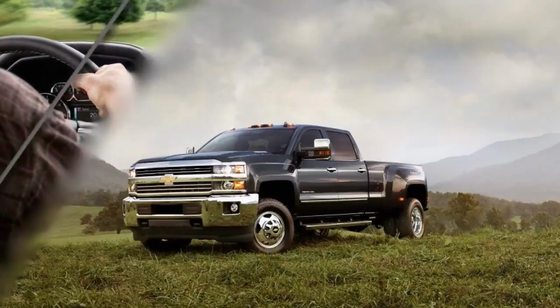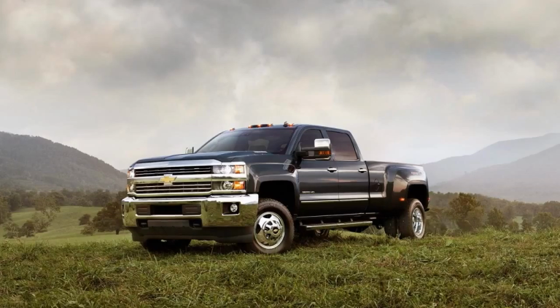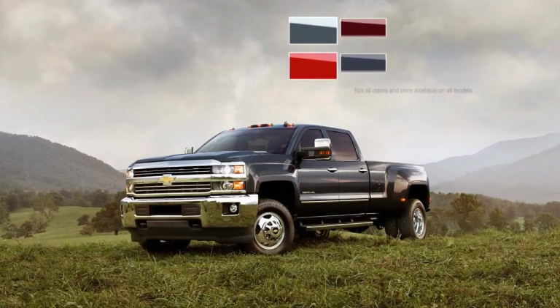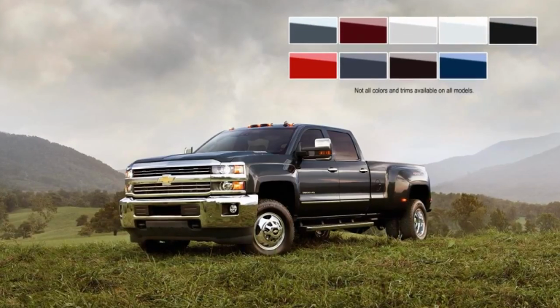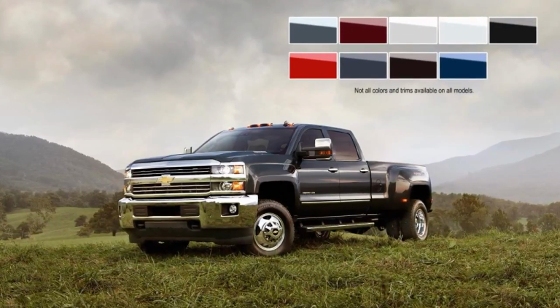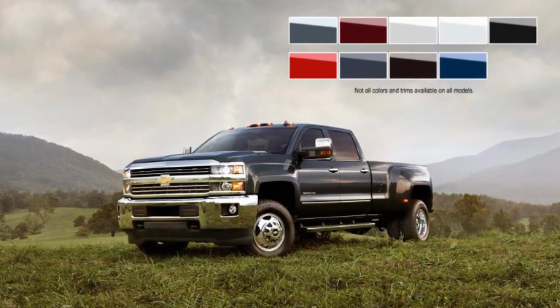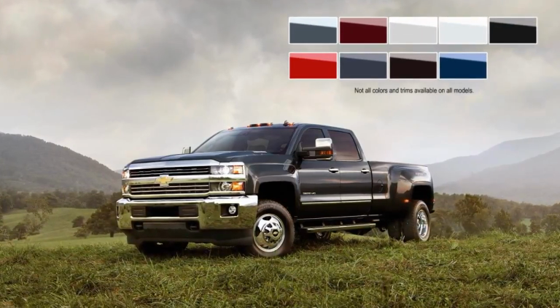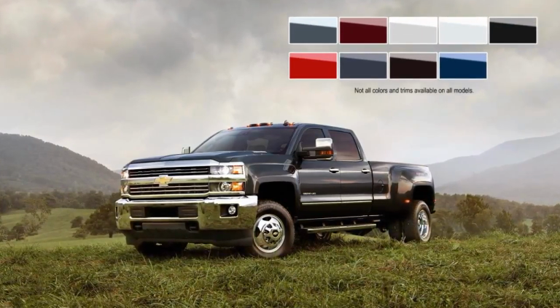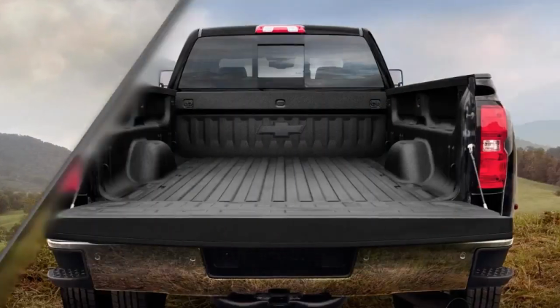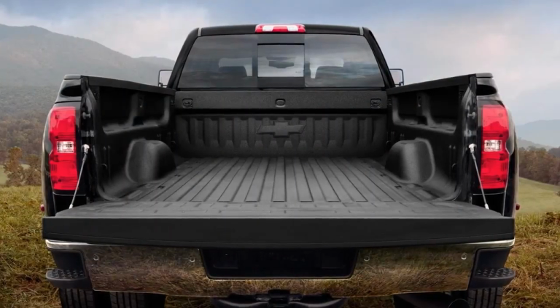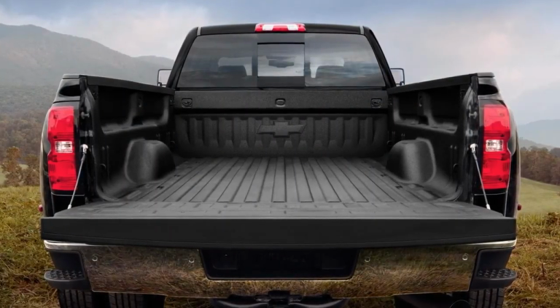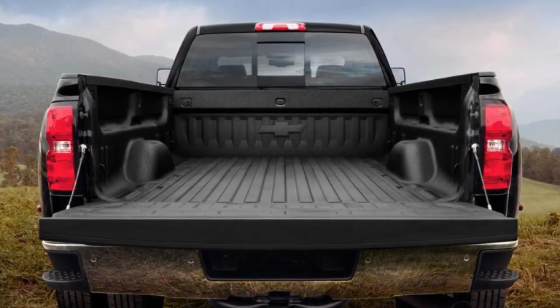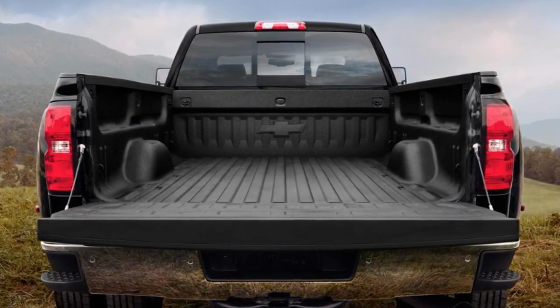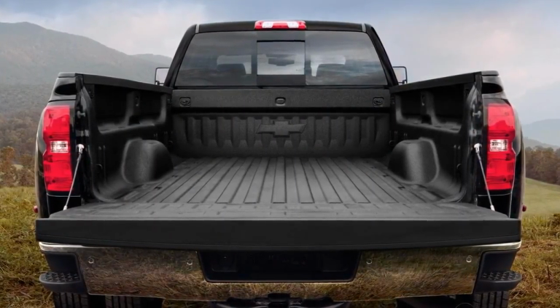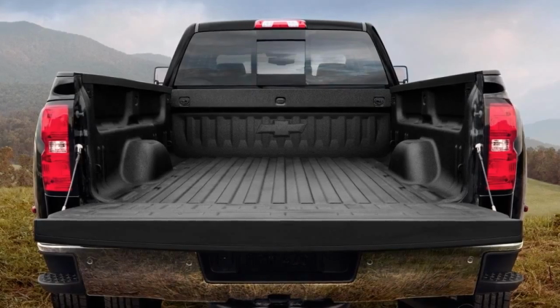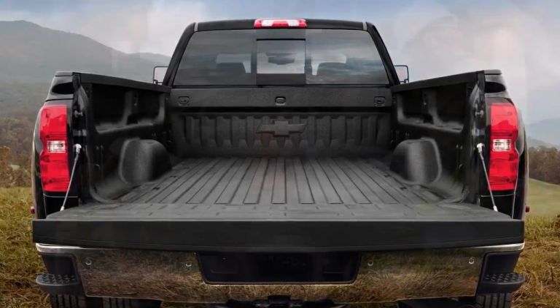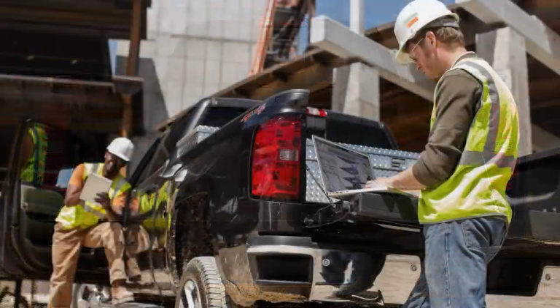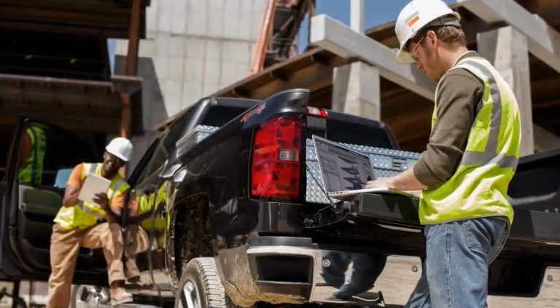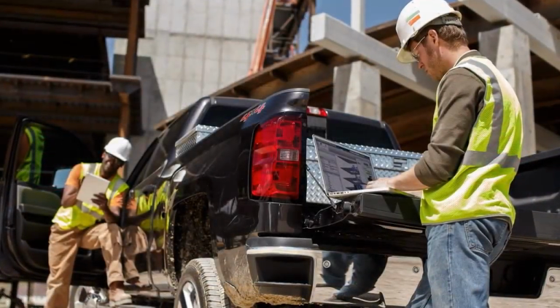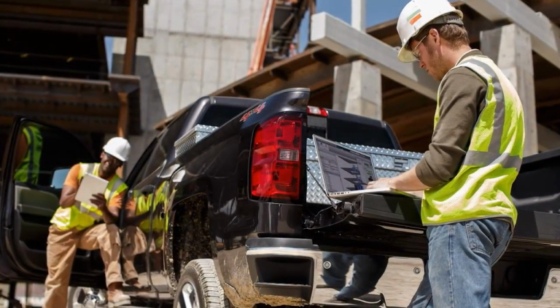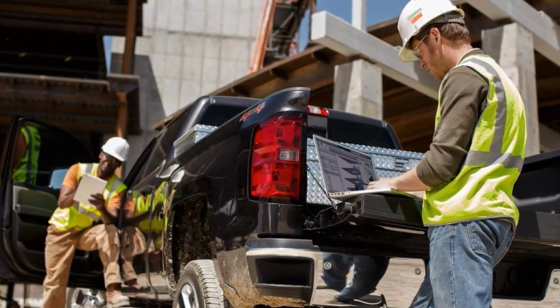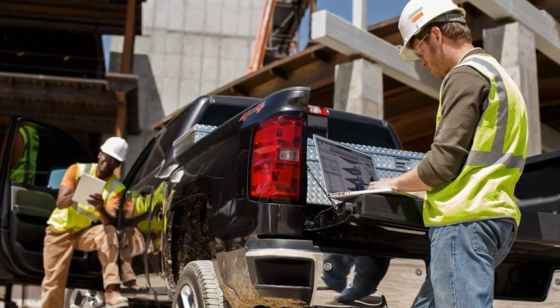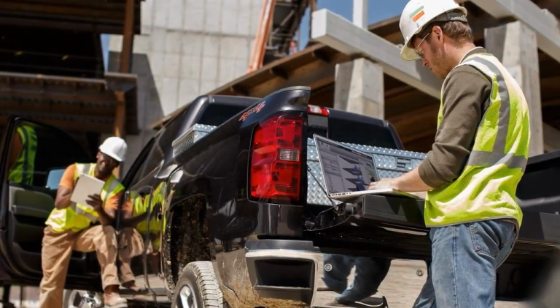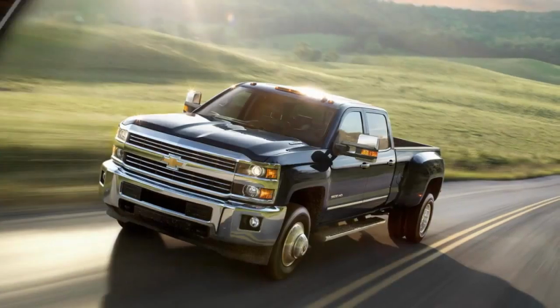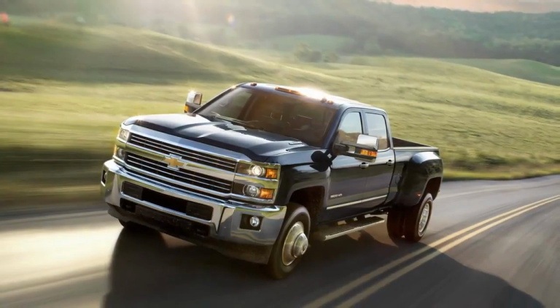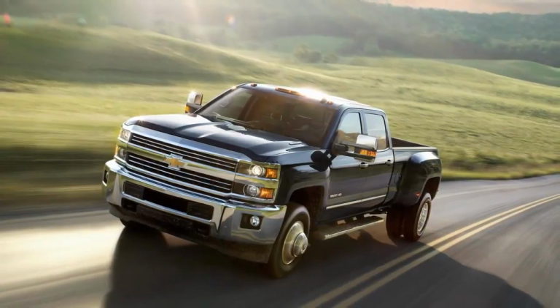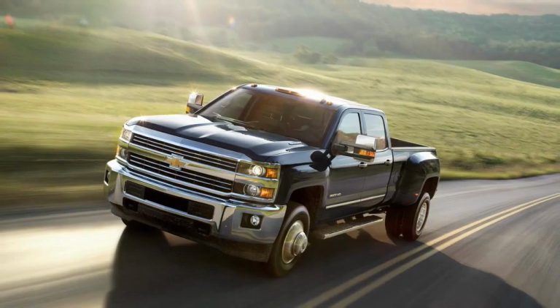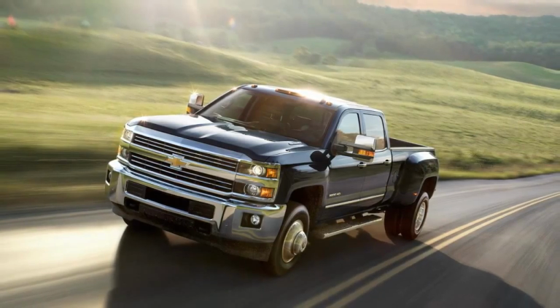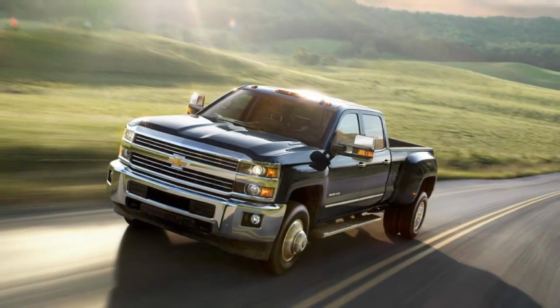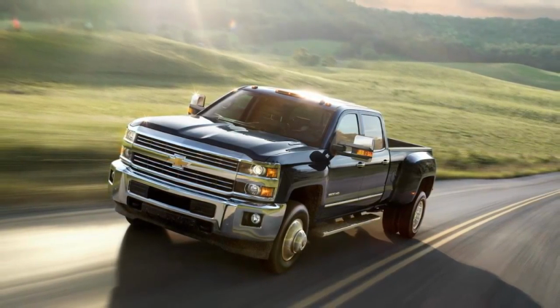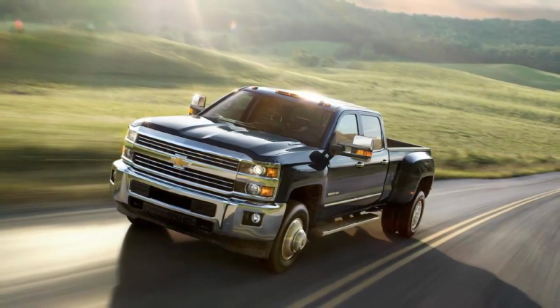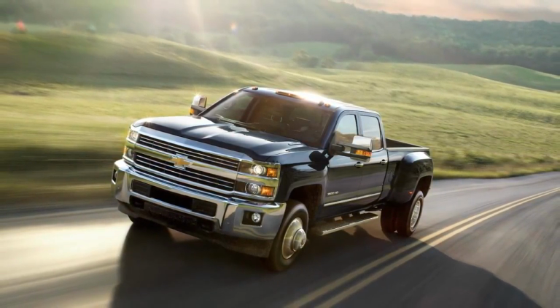Choose your cab style and color, then accessorize it with the available spray-on bed liner or an available bed-mounted toolbox to make it yours. Redefine heavy duty in a Silverado HD today.